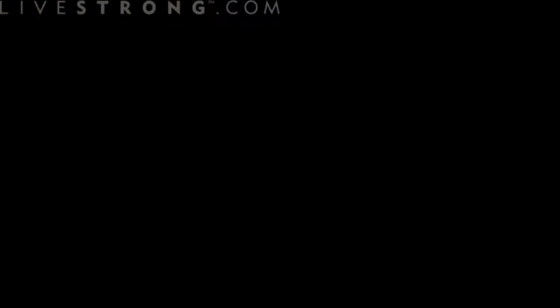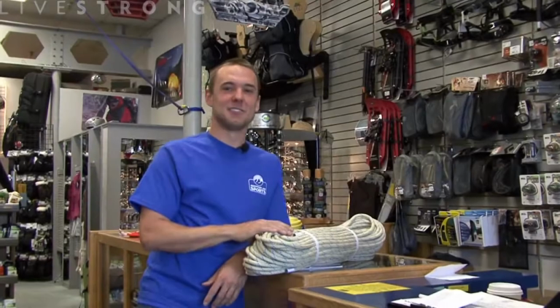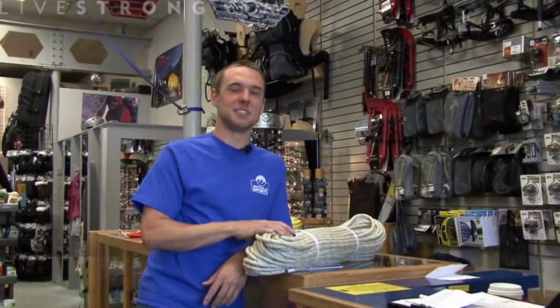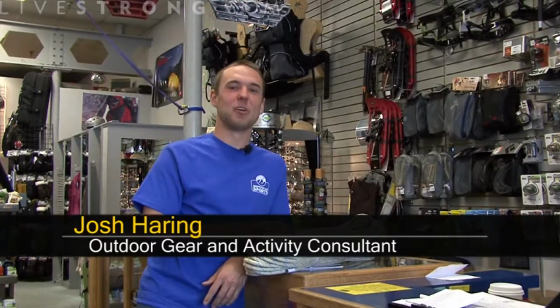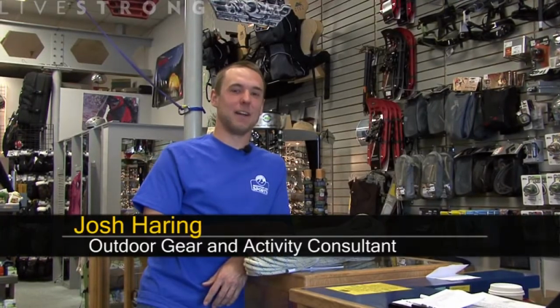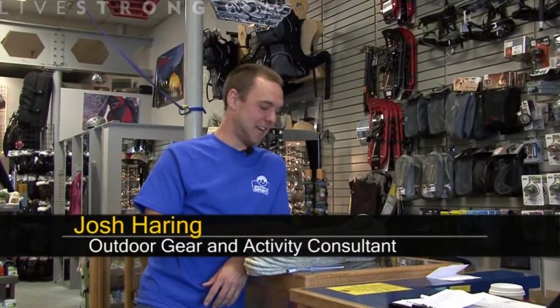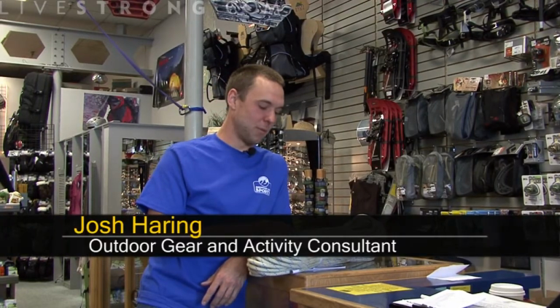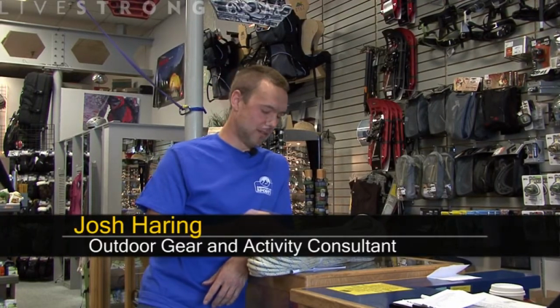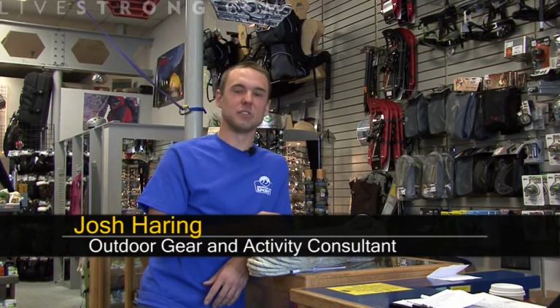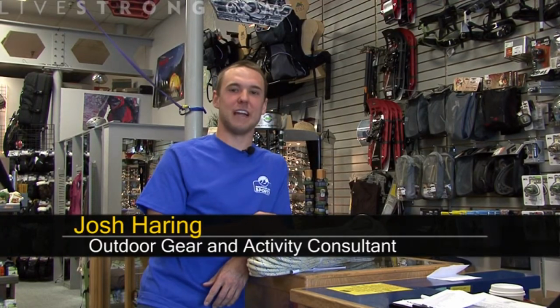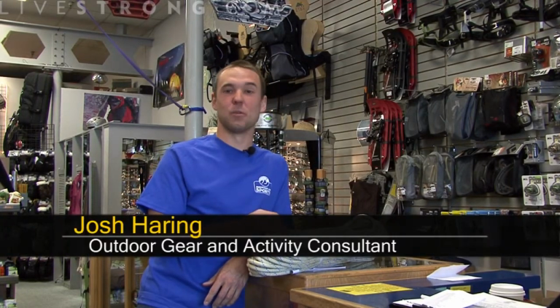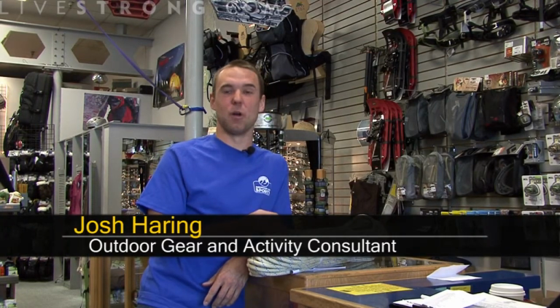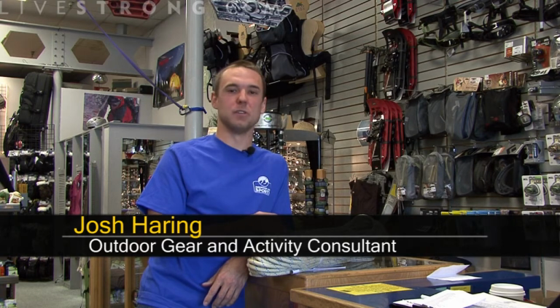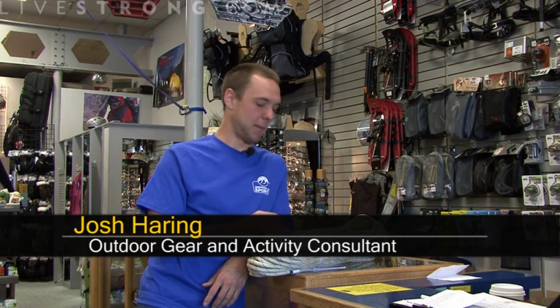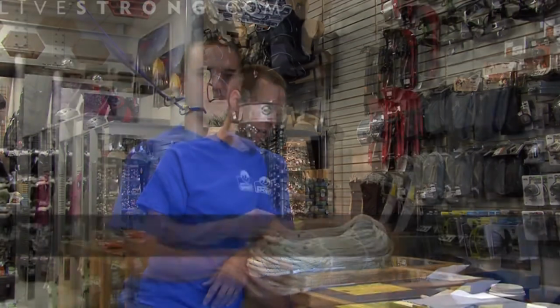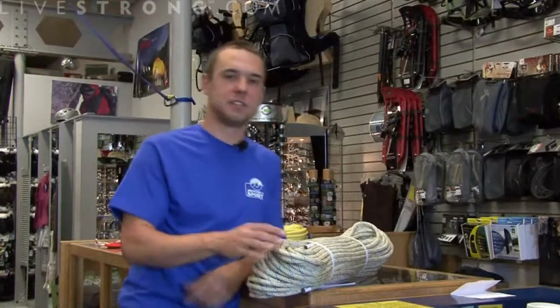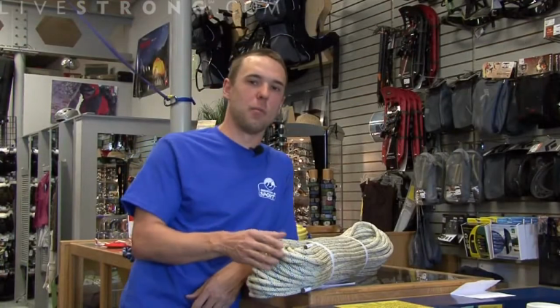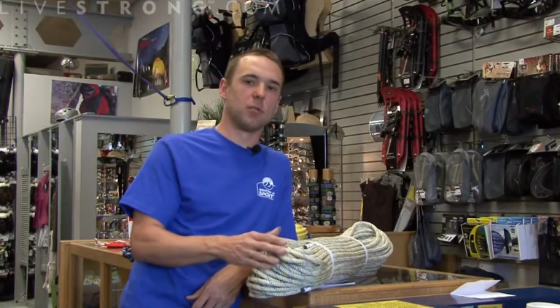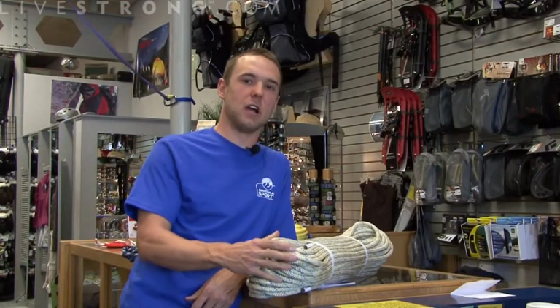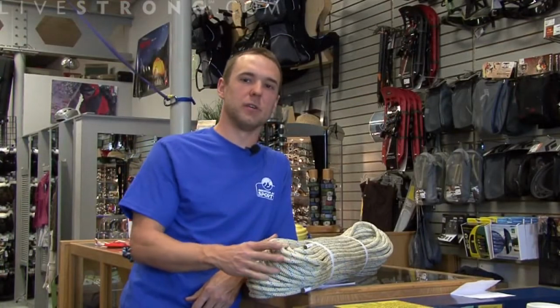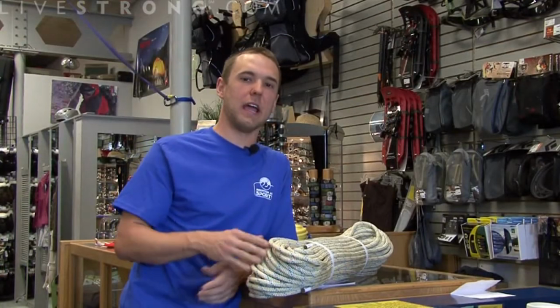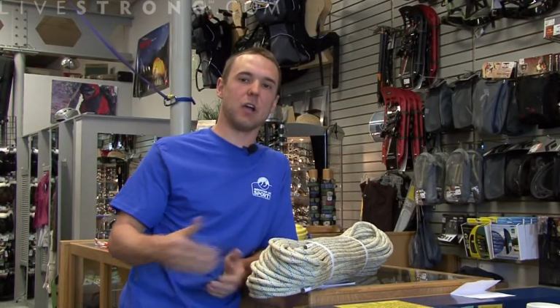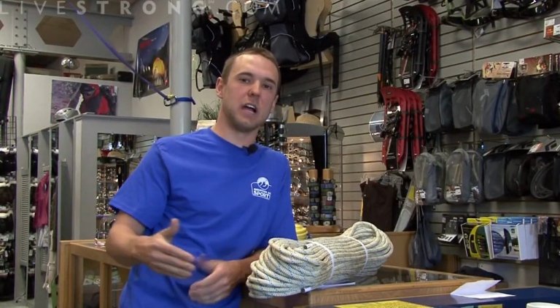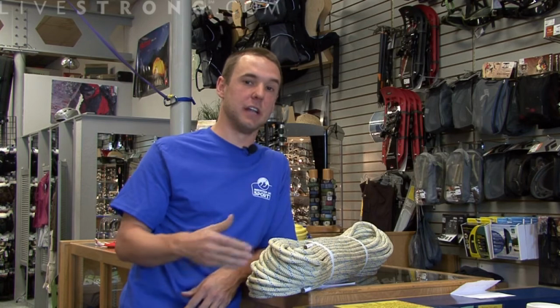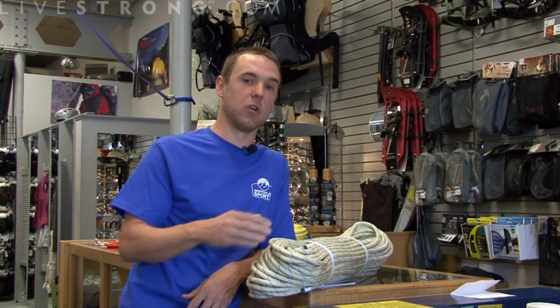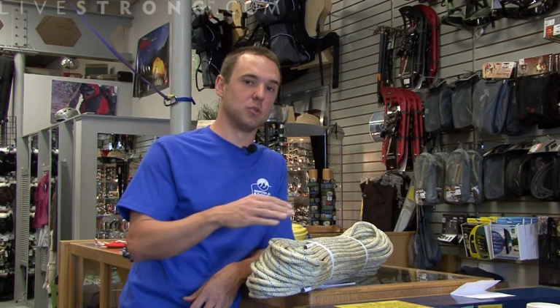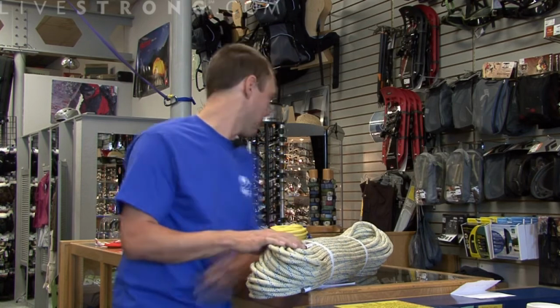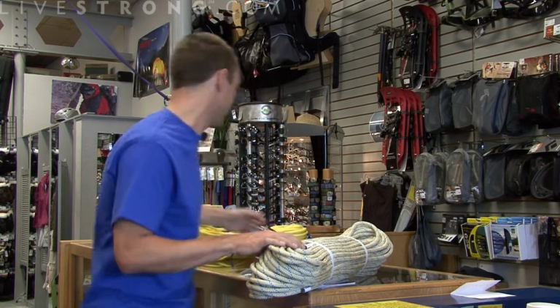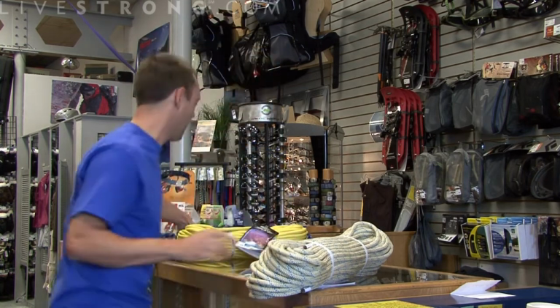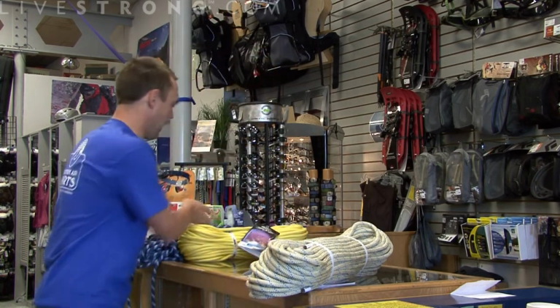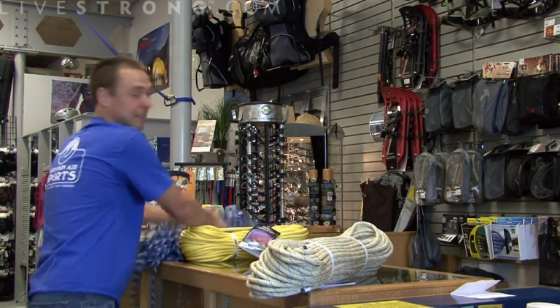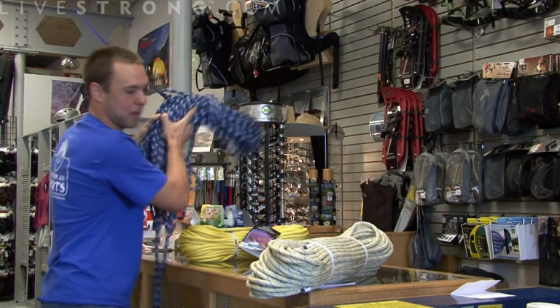Hi, this is Josh and today I'm going to talk about static rope. Years ago, static rope was the only rope that we used in climbing. Static rope means that the rope is not going to elongate, it's not going to stretch, and it's not going to absorb any impact, unlike the dynamic rope.